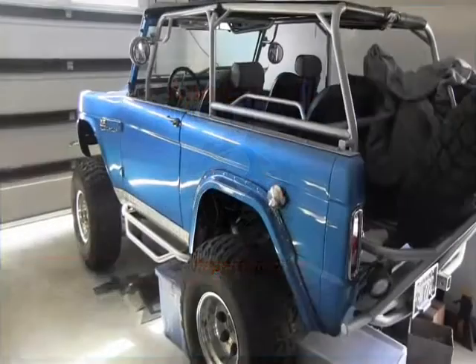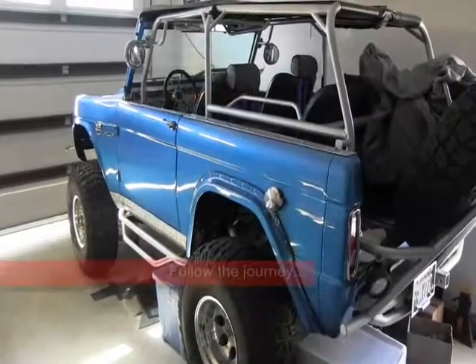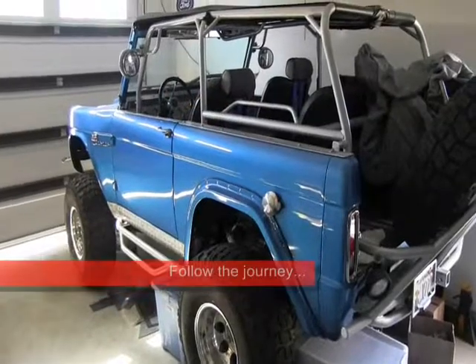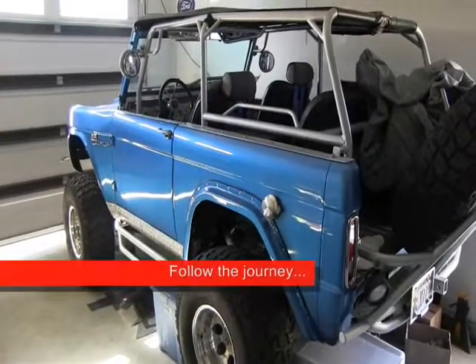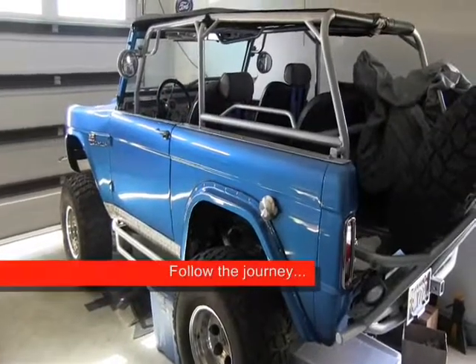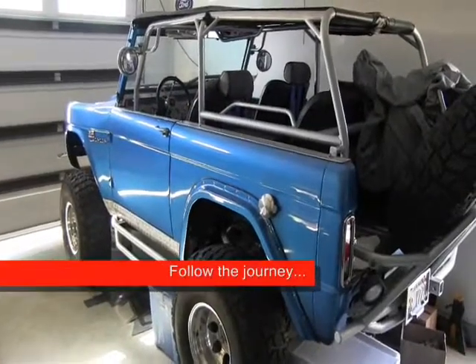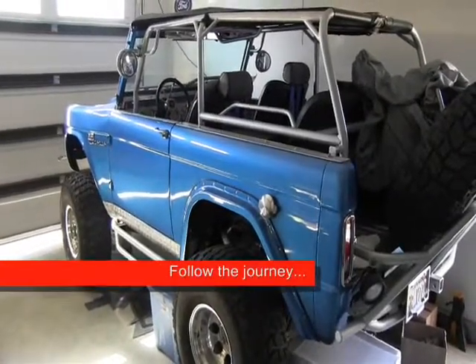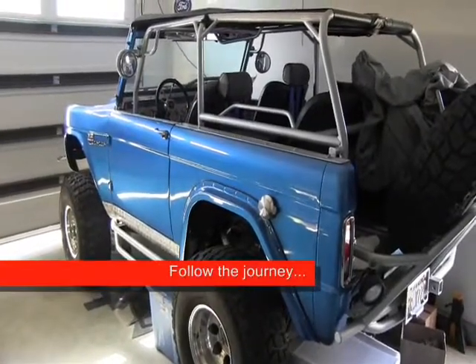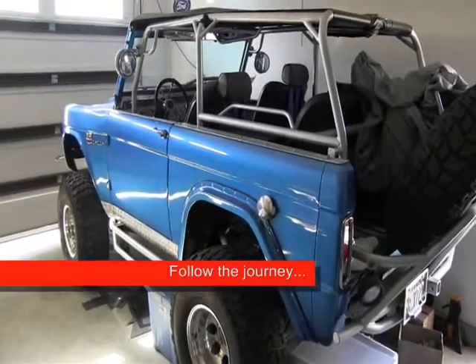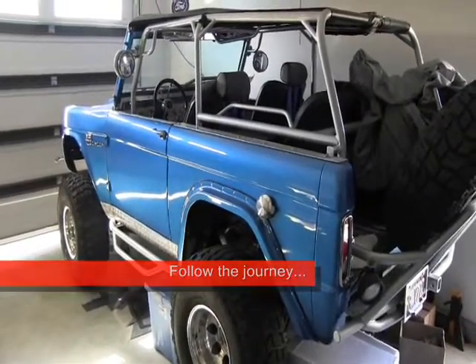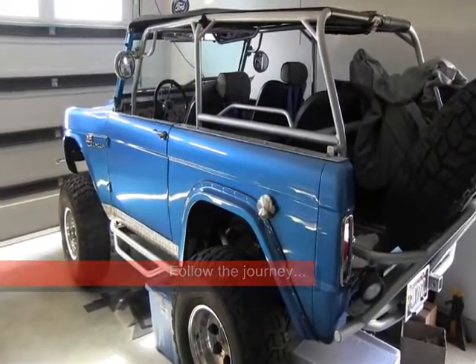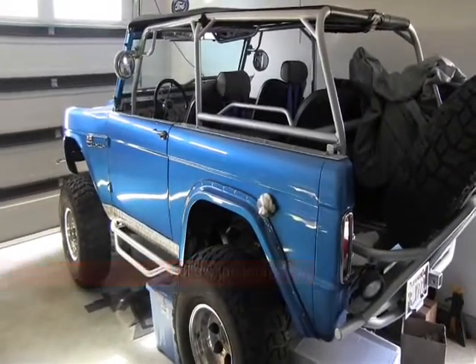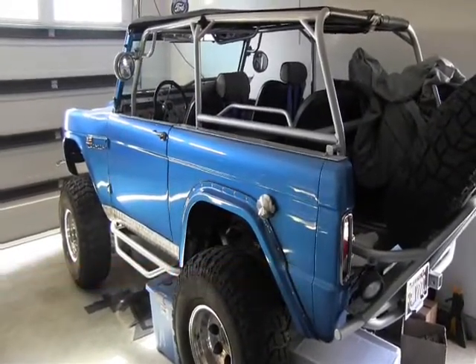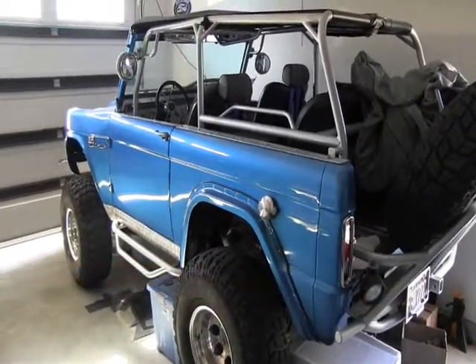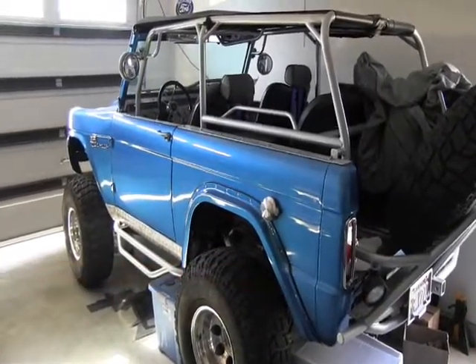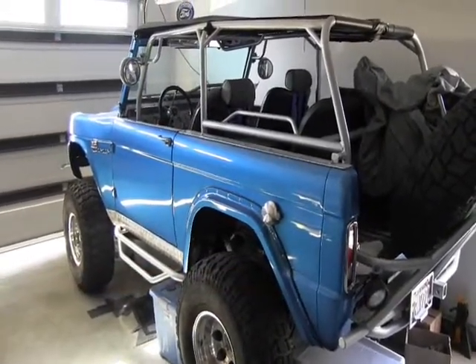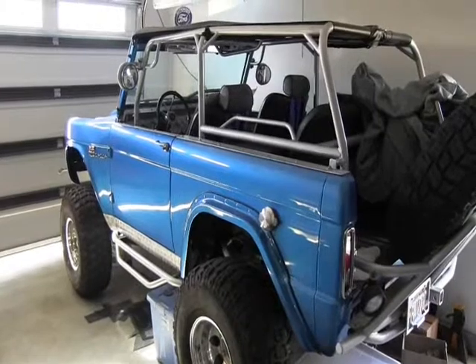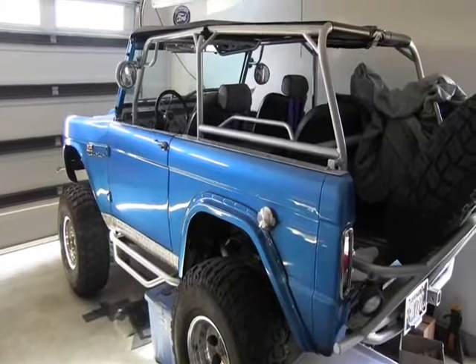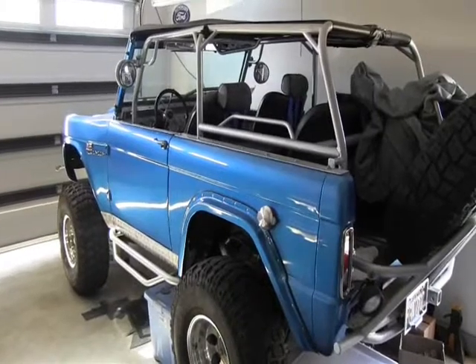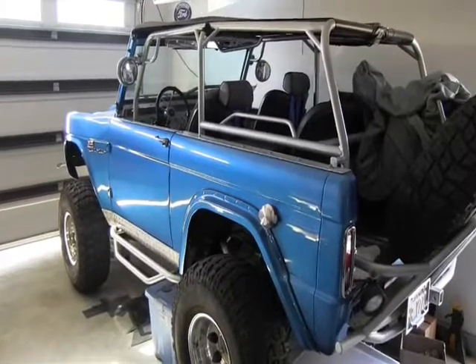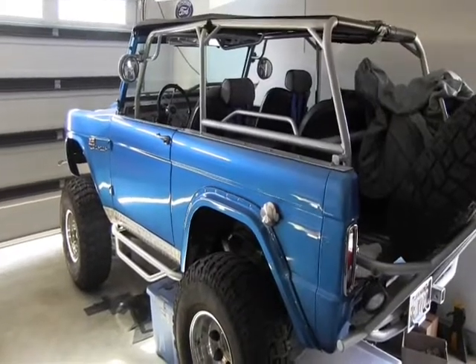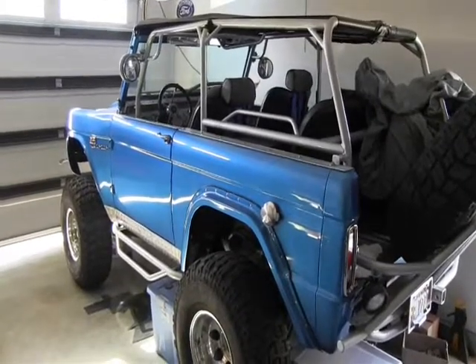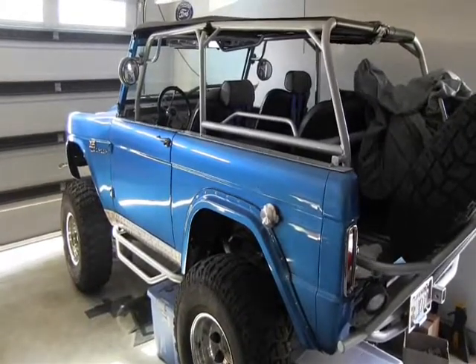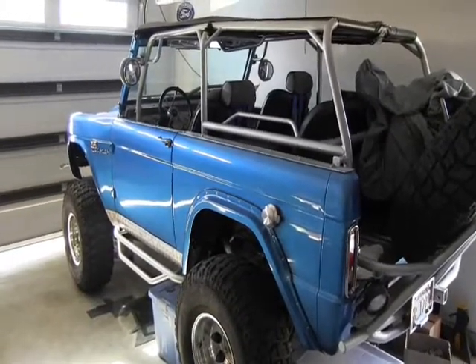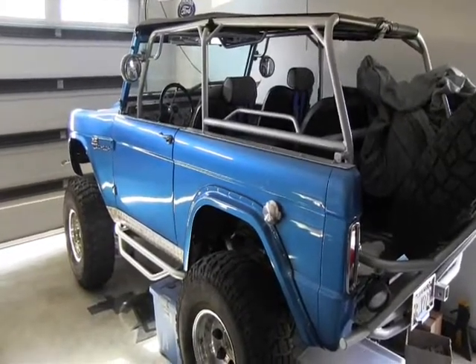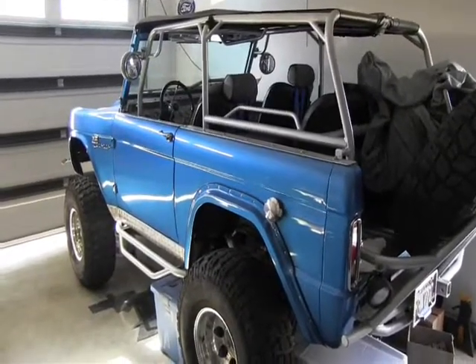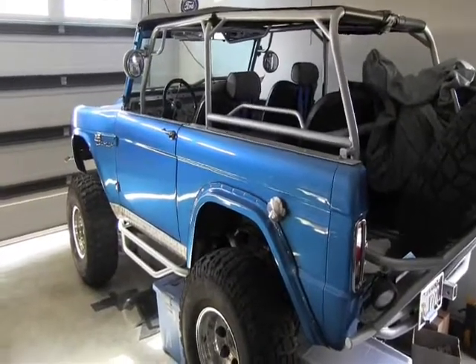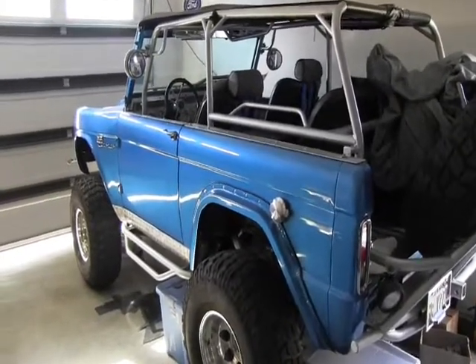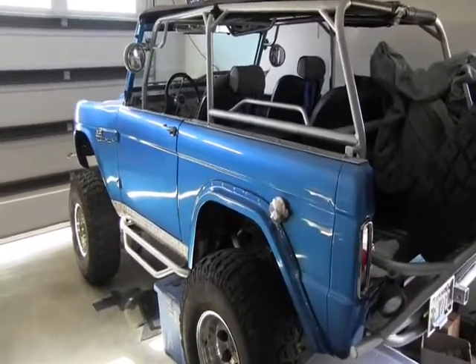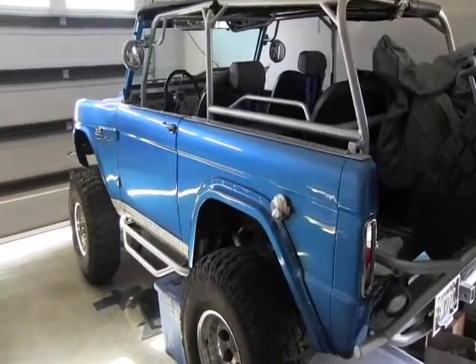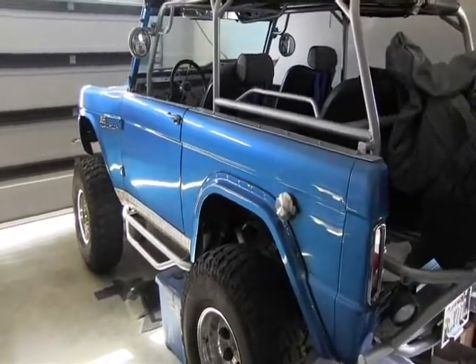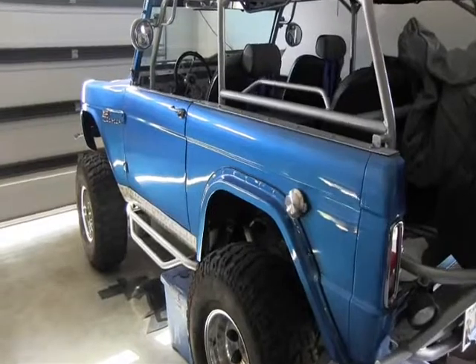This is another one of my projects, it's pretty much done for now. It's my '69 Bronco — pre-runner style Bronco — and the reason I'm going to show this to you is I just cut some aluminum strips.